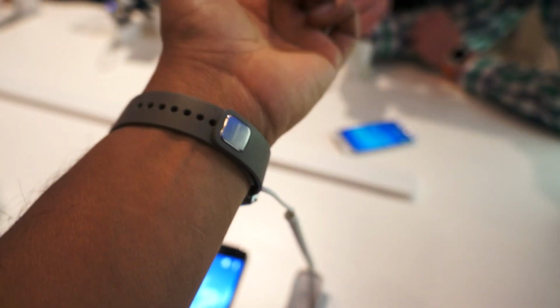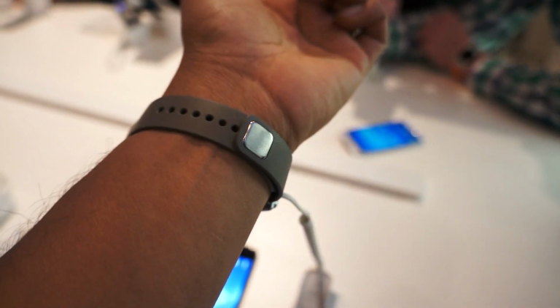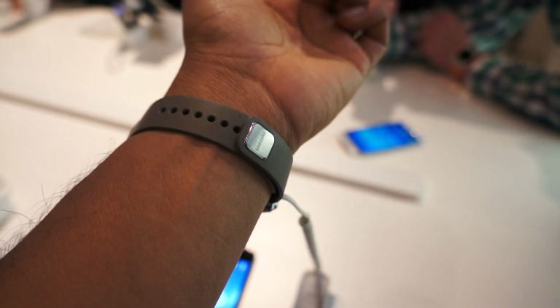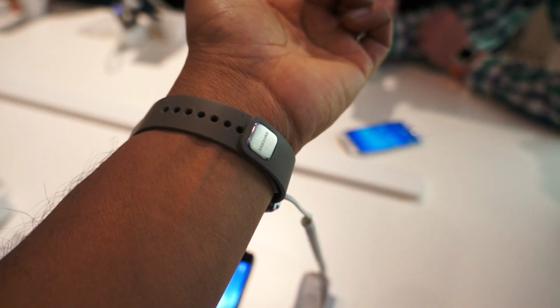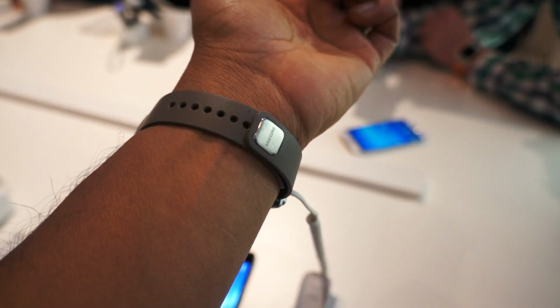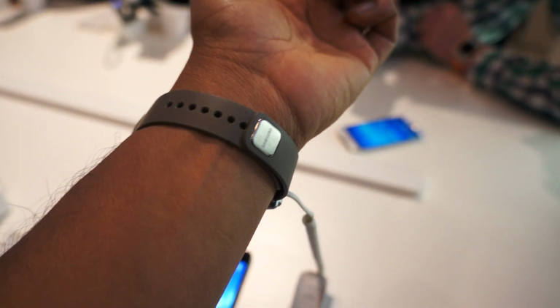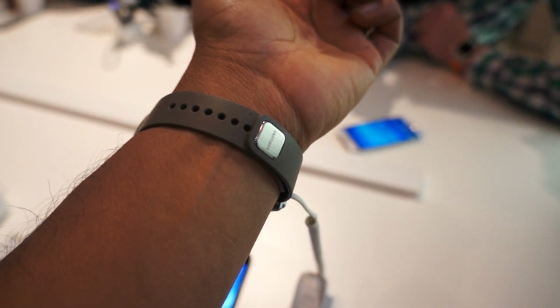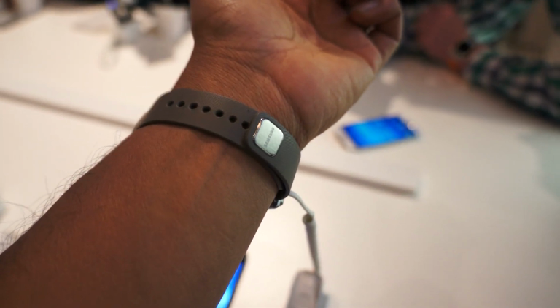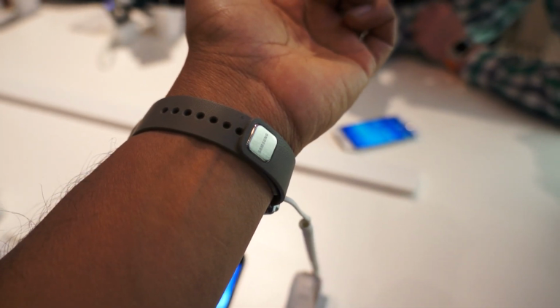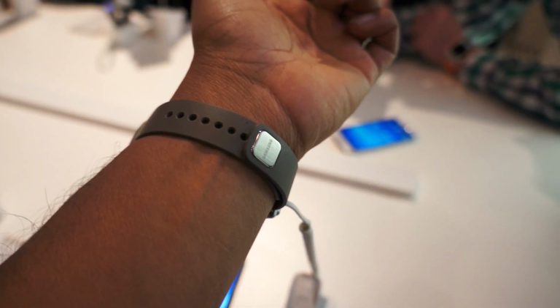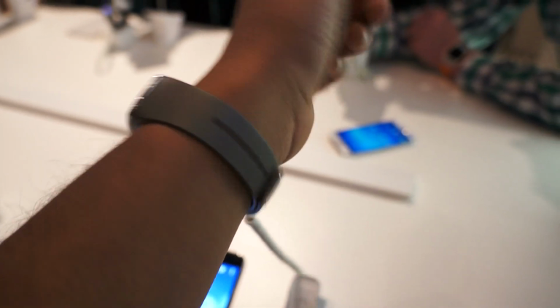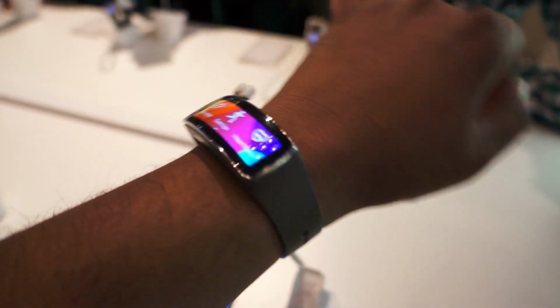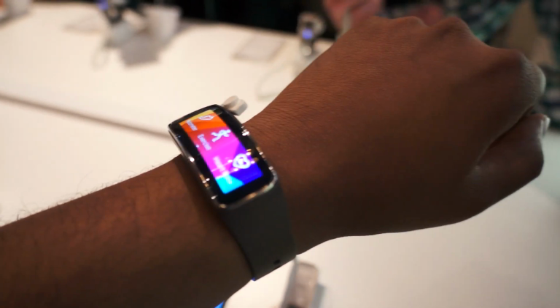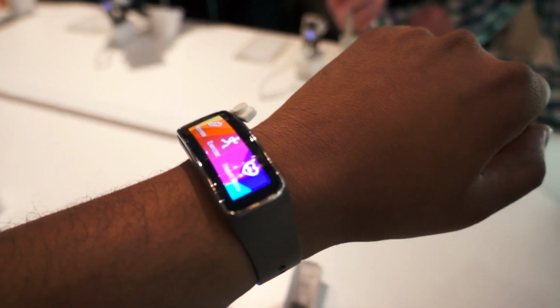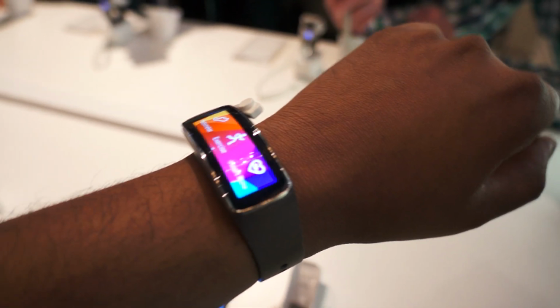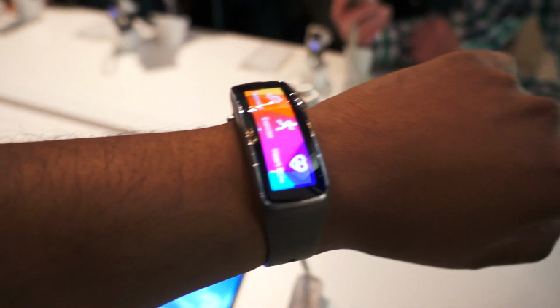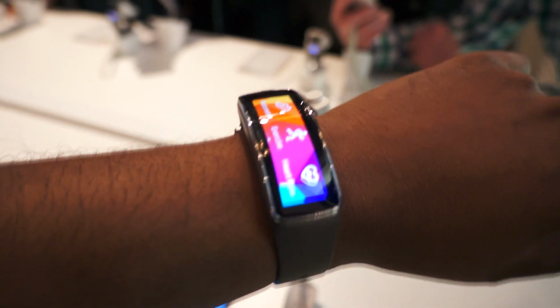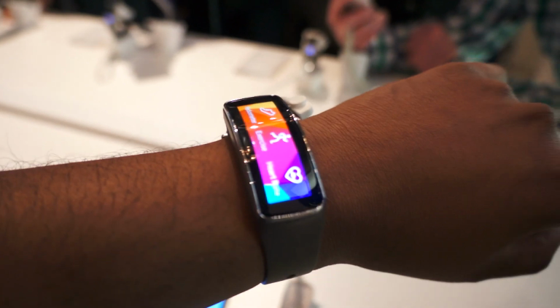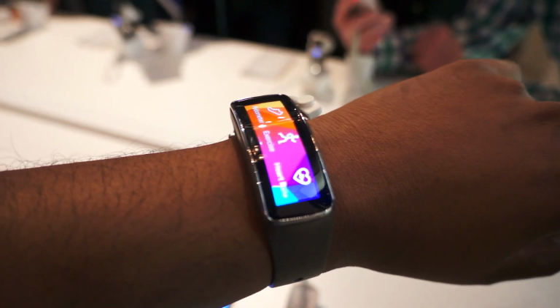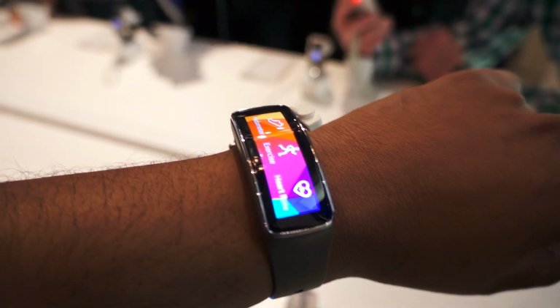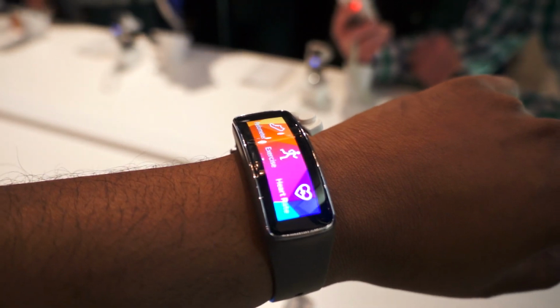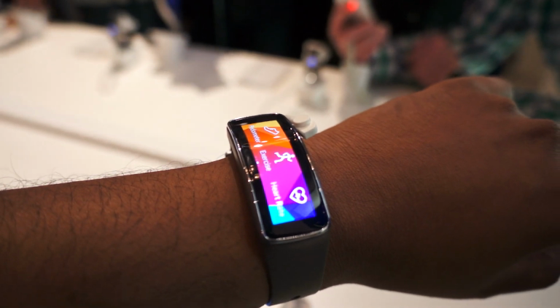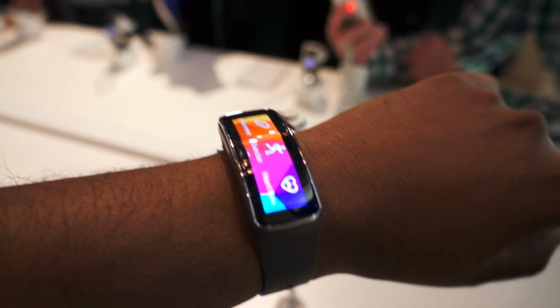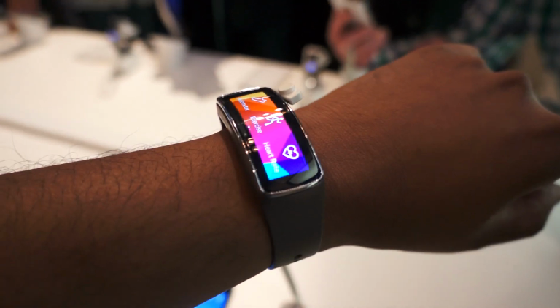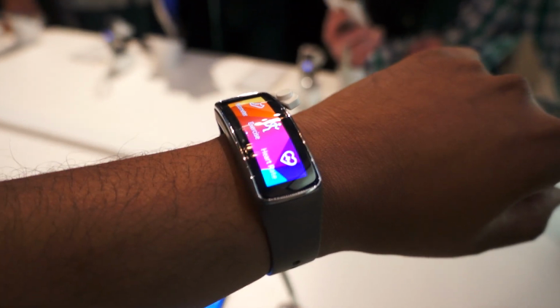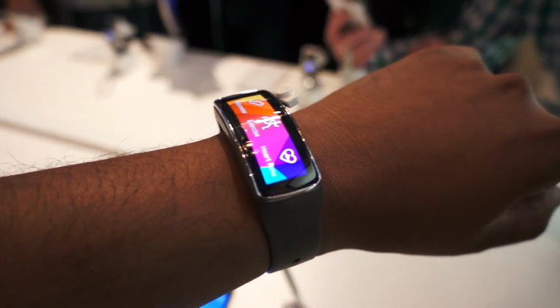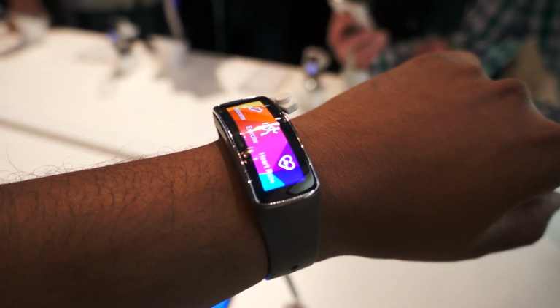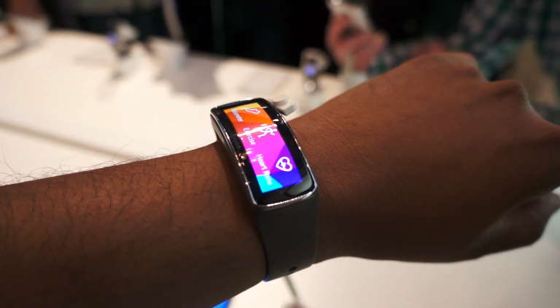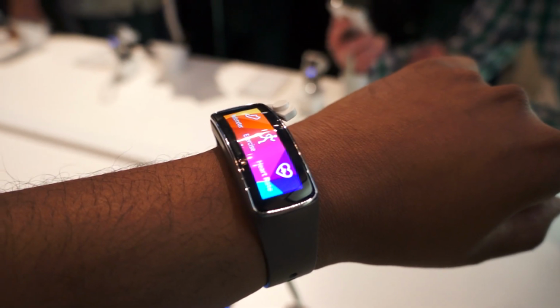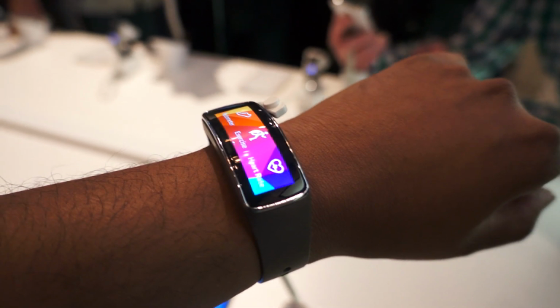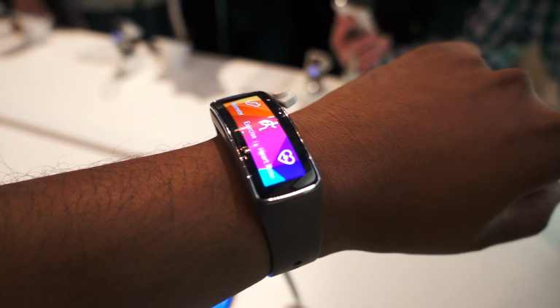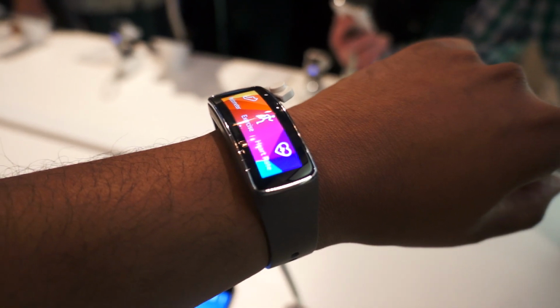I'd be interested to see how well this does. Like all the other Gear smartwatches, it only pairs with Samsung's phones for now, I think starting with the S5. Thanks.